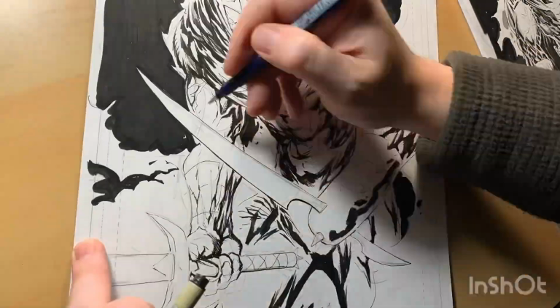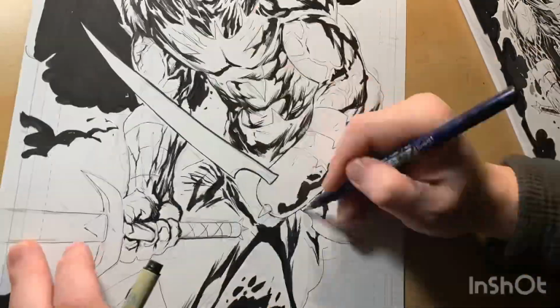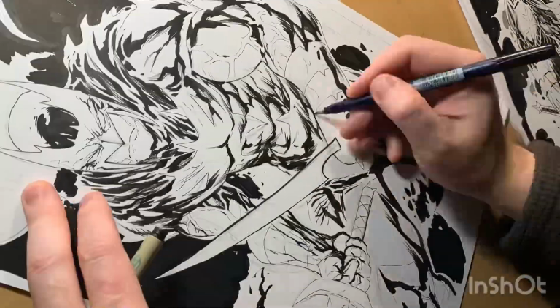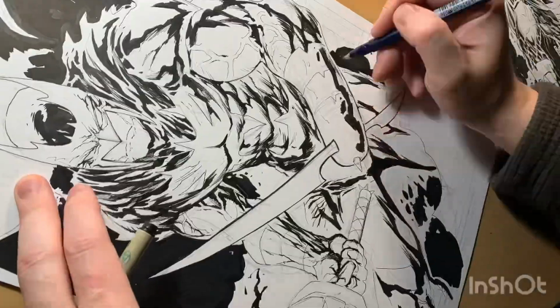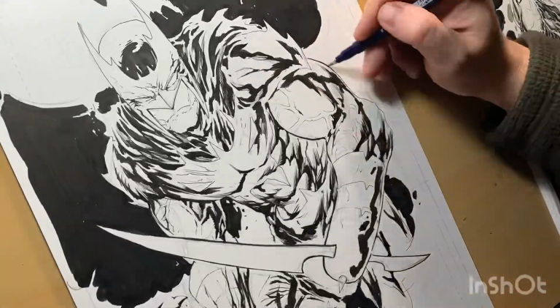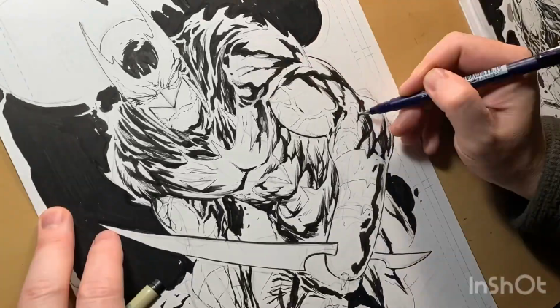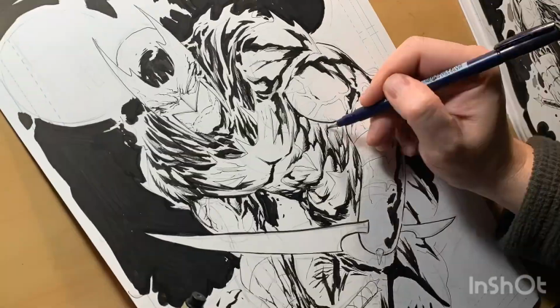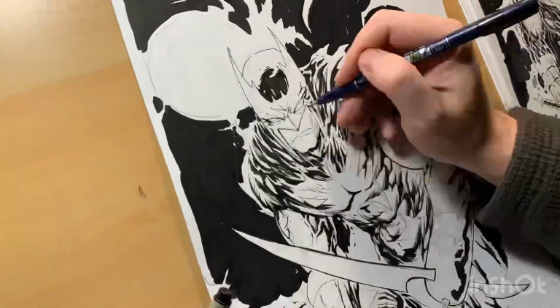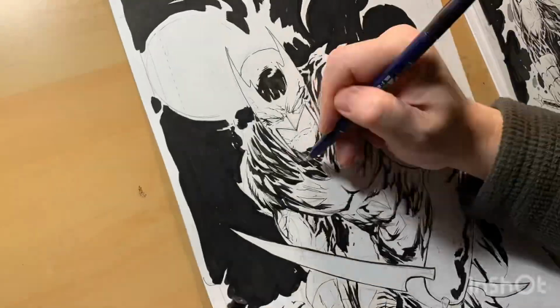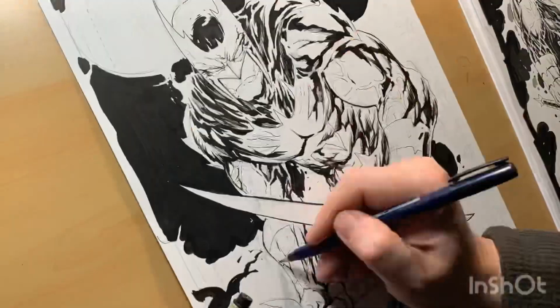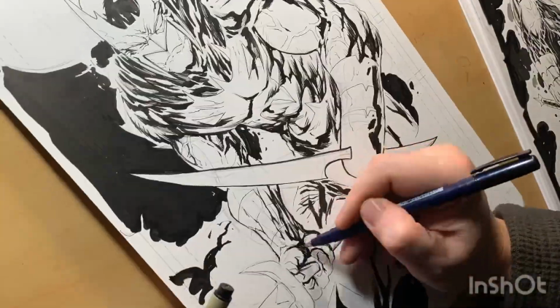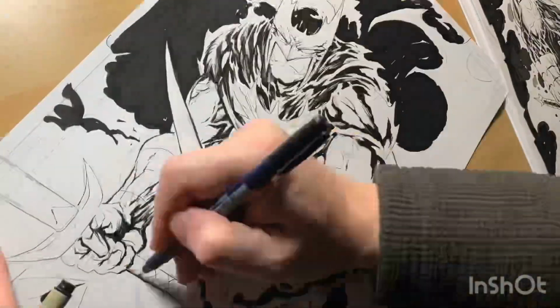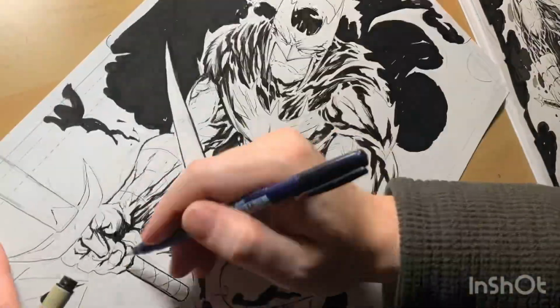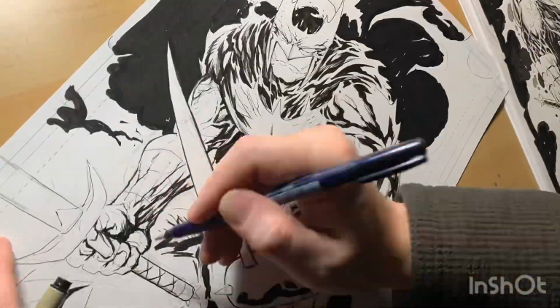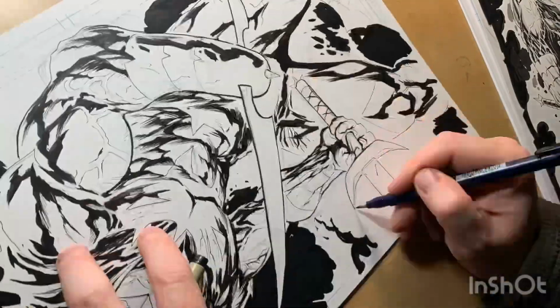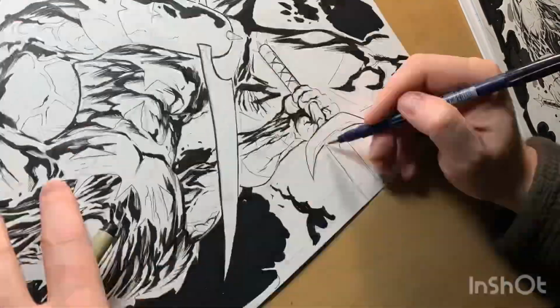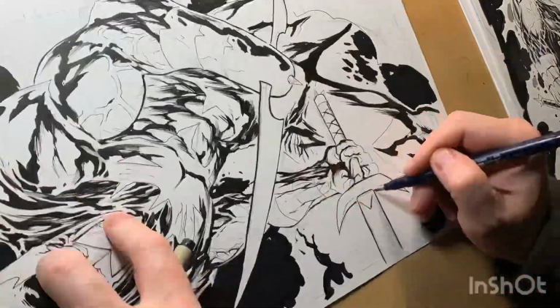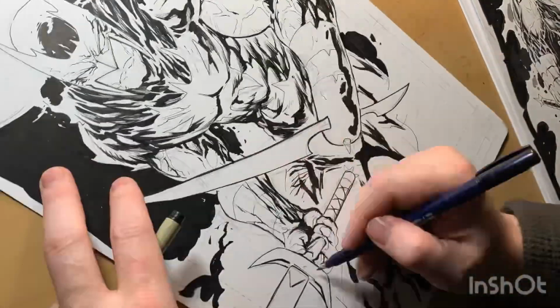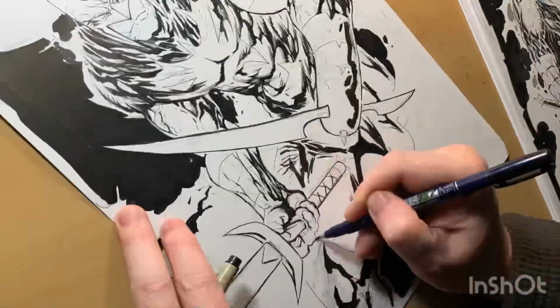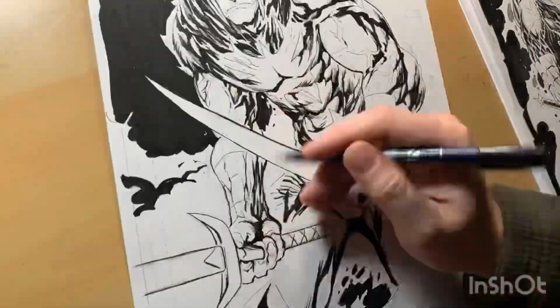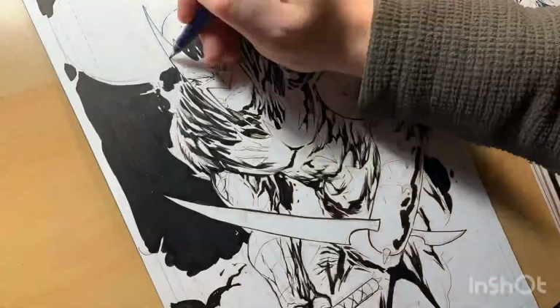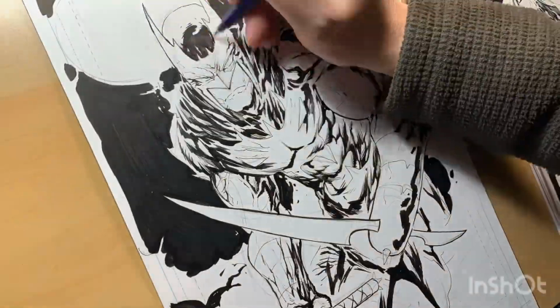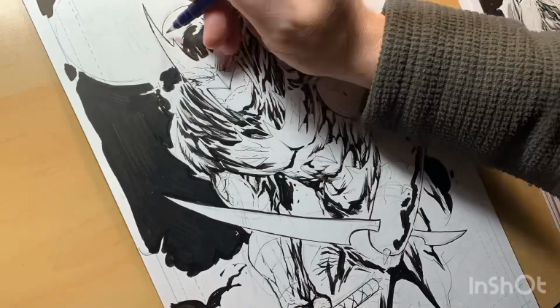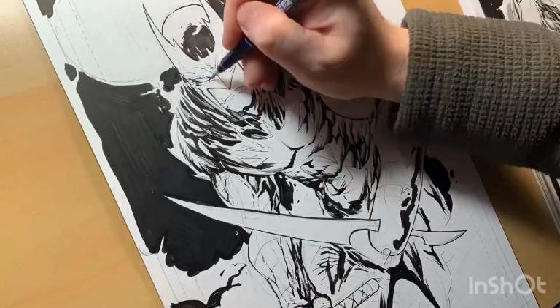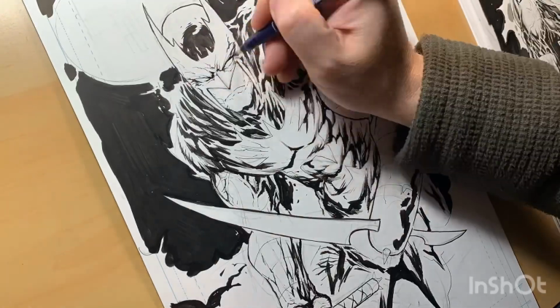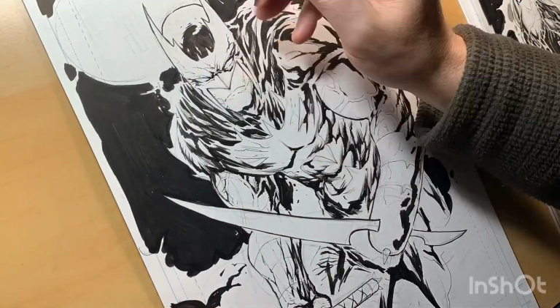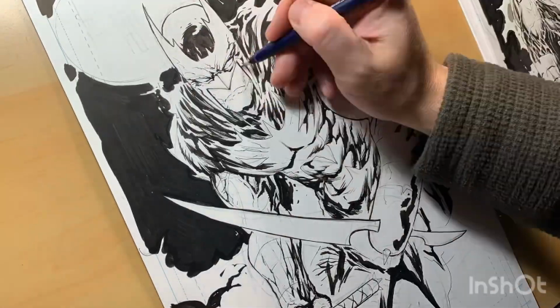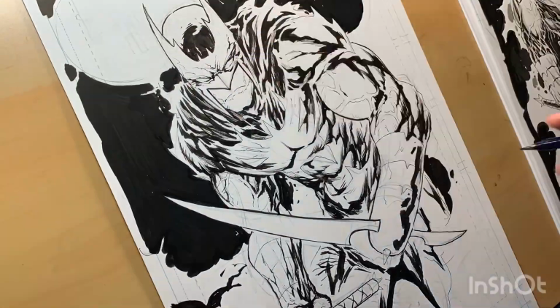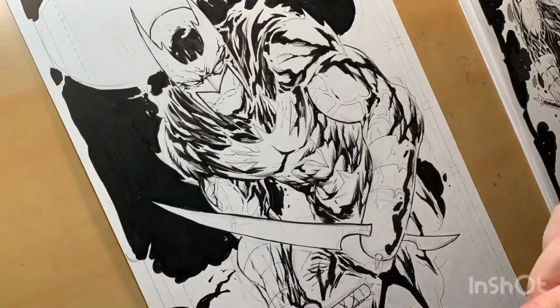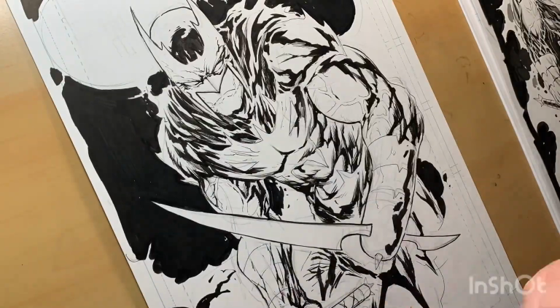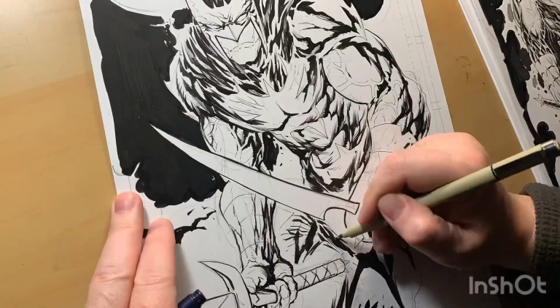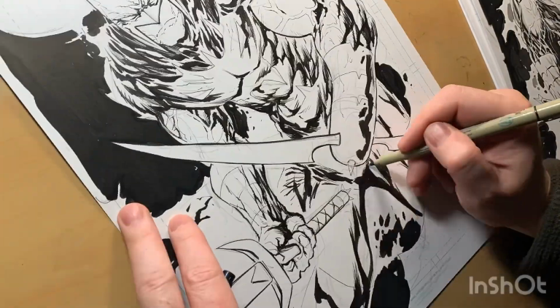Now I'm going in with a Tombow and putting in some weighted lines, adding some details — some deets, as the kids say these days. Putting in a facial expression.